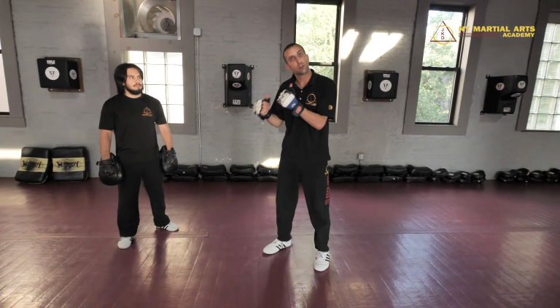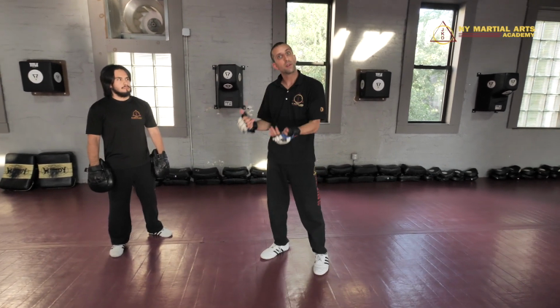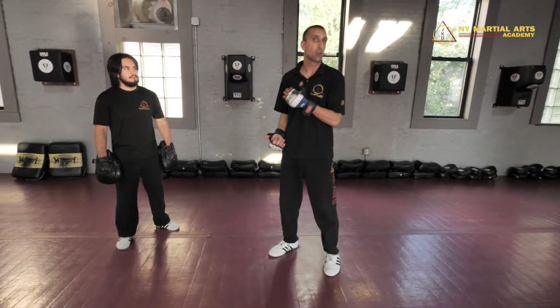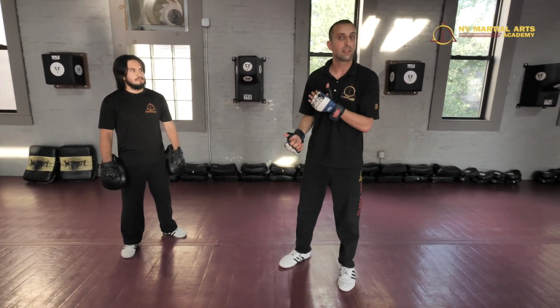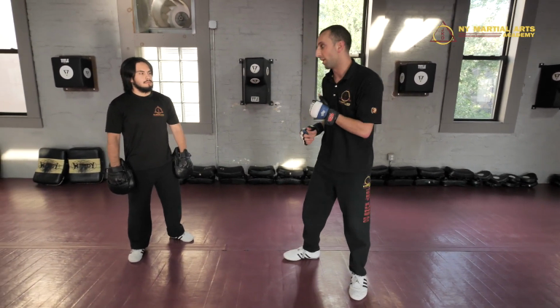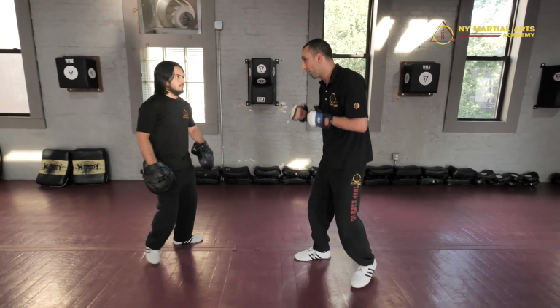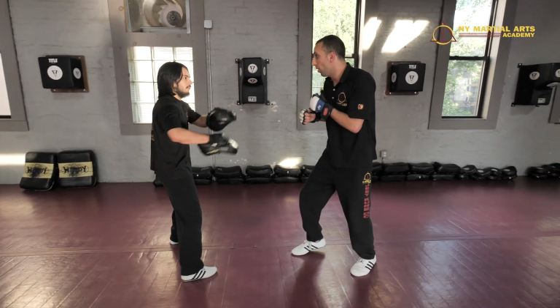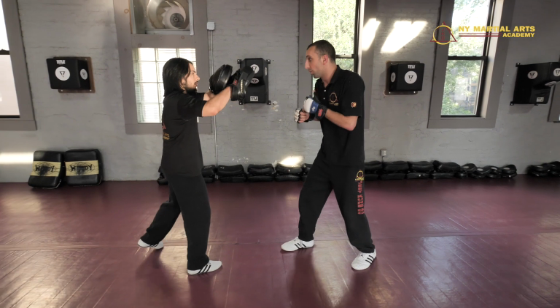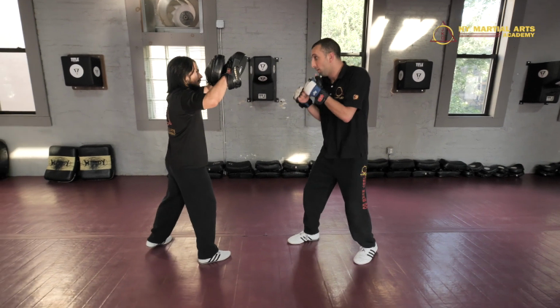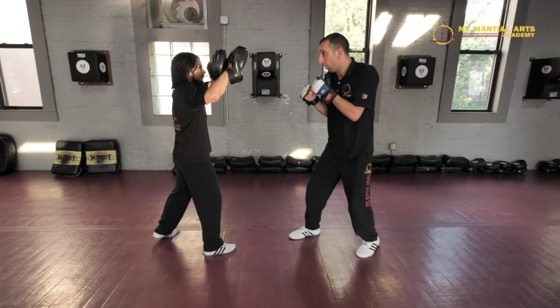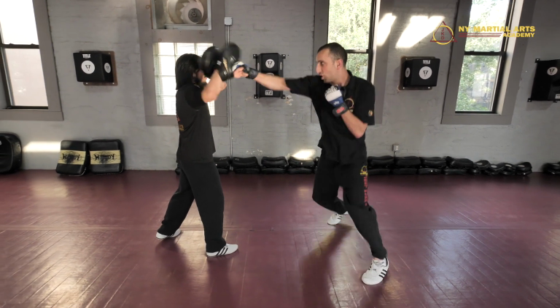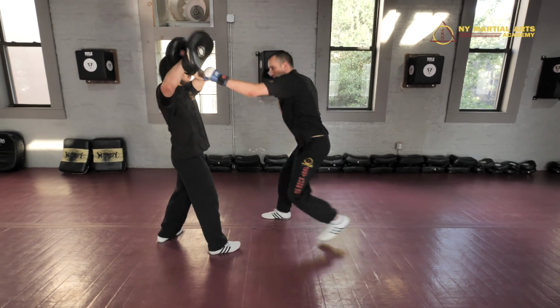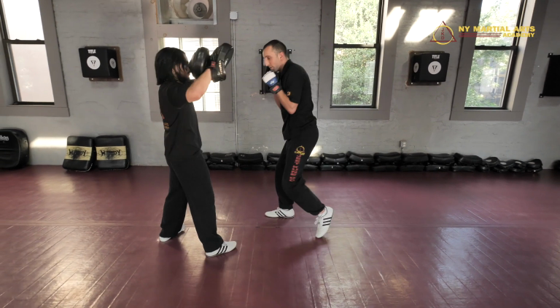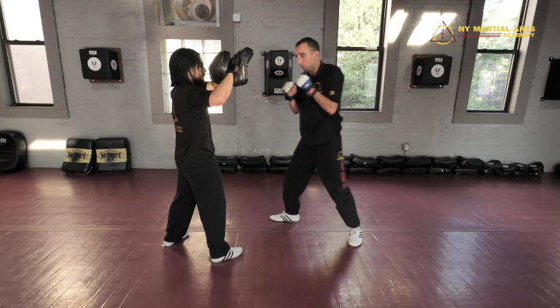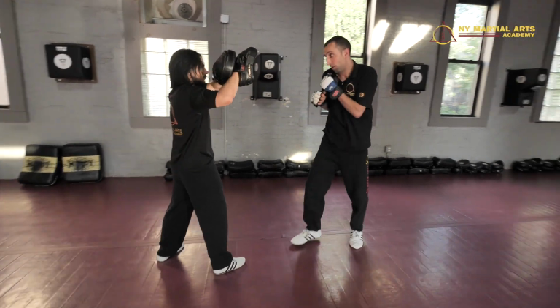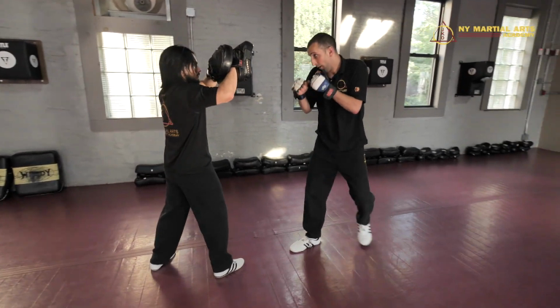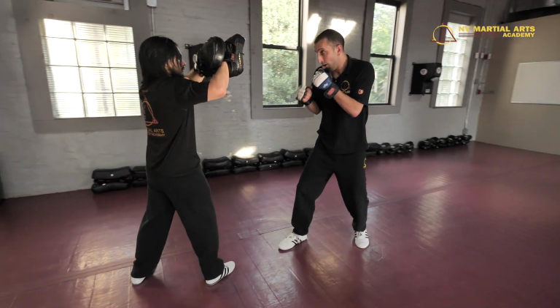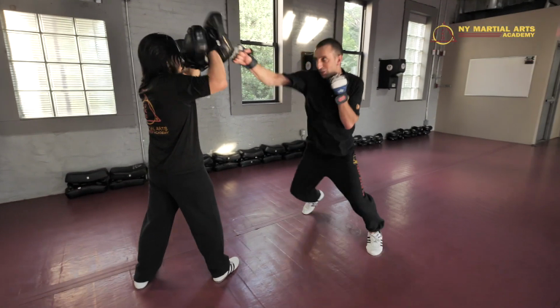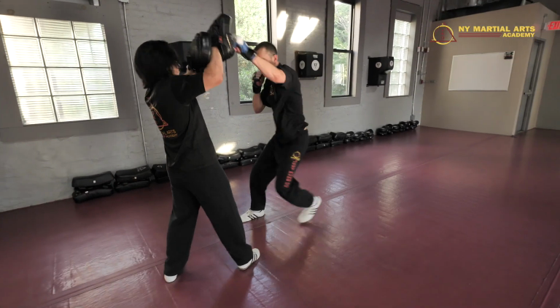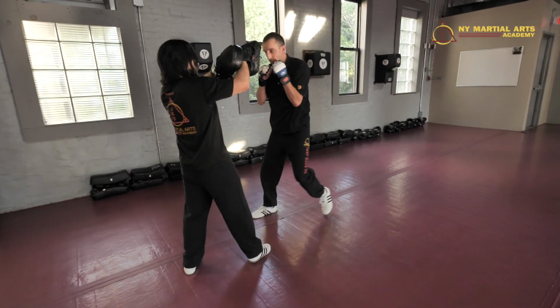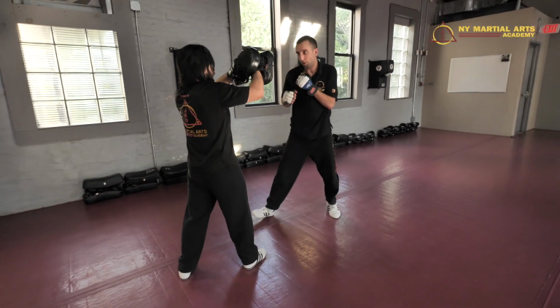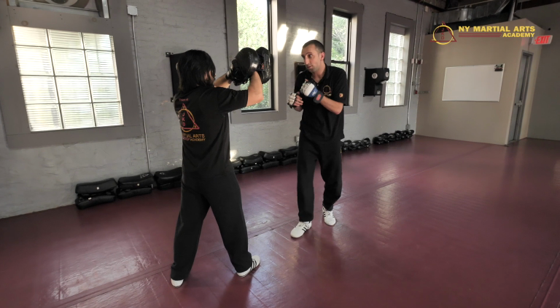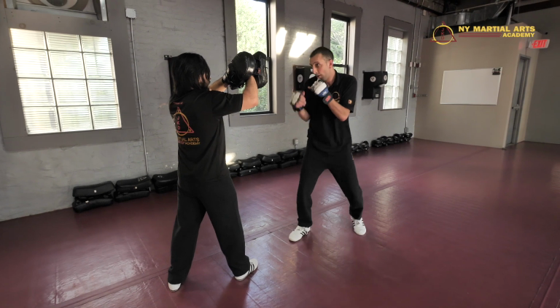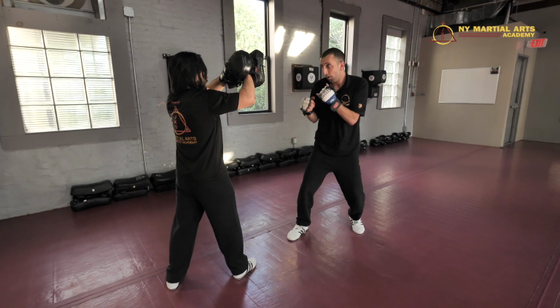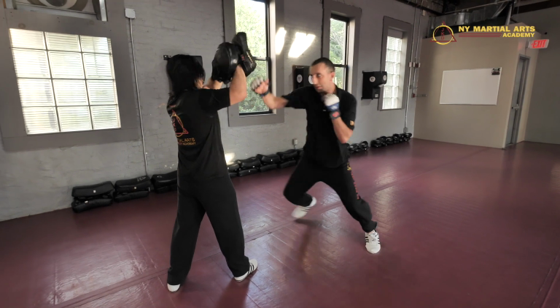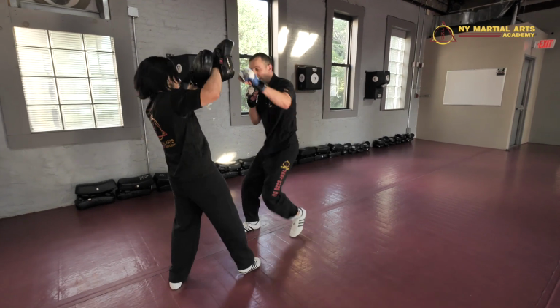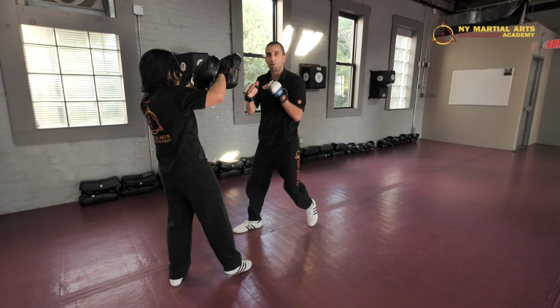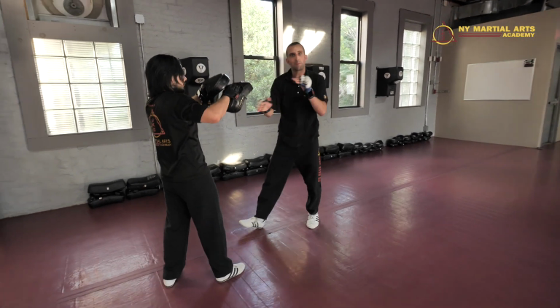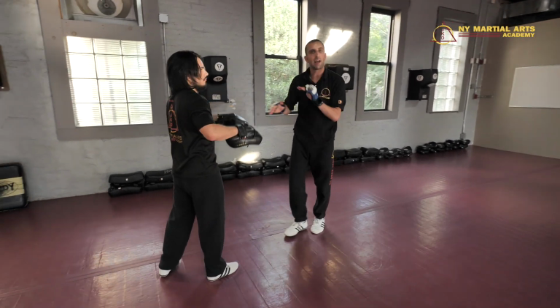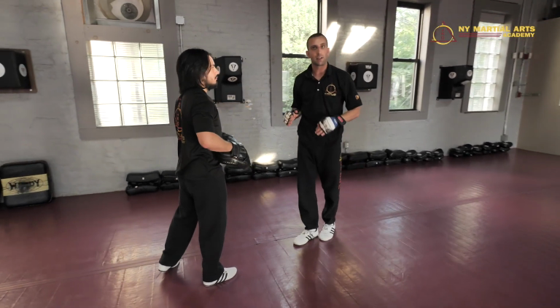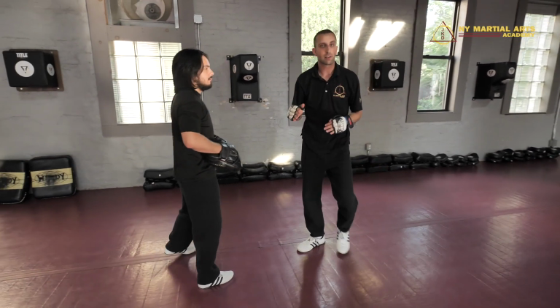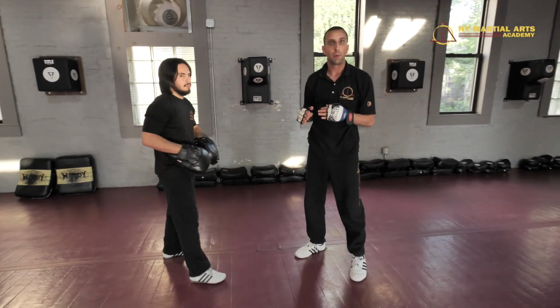We're going to go open step to cross. So we're here — open step to cross. Open step to cross, and you'll see I'm zigzagging on the guy just a little bit.